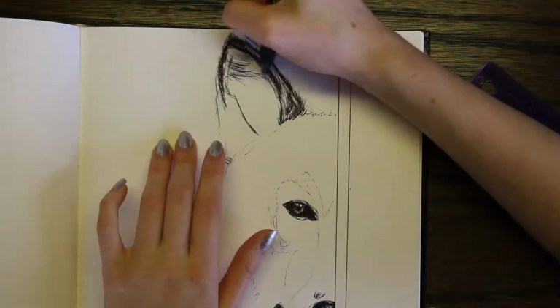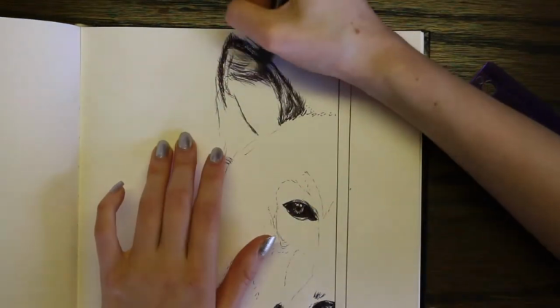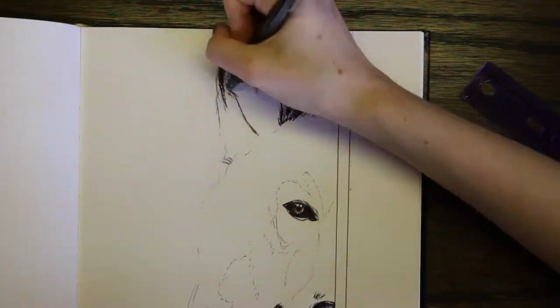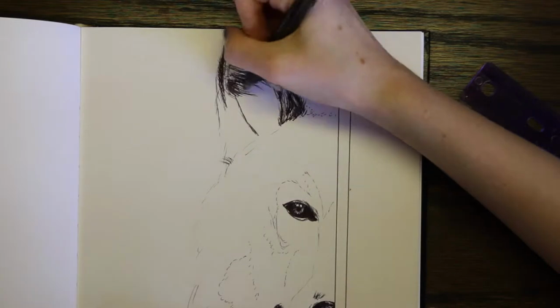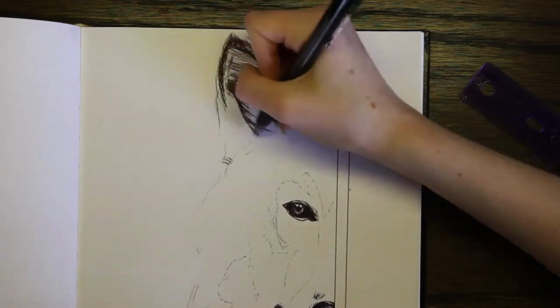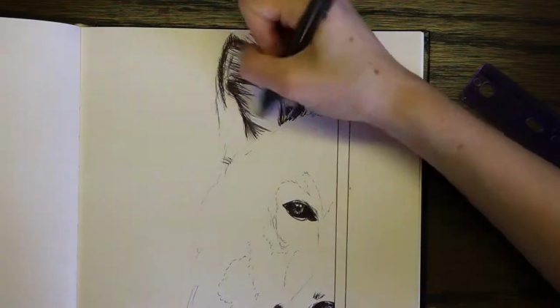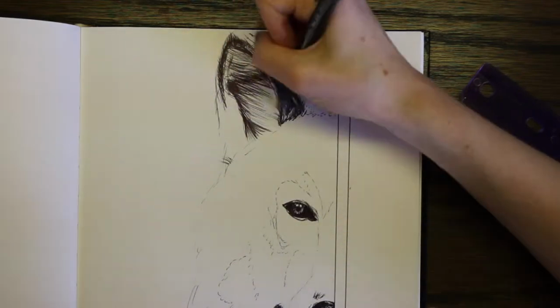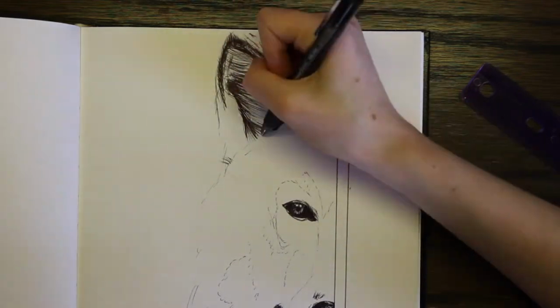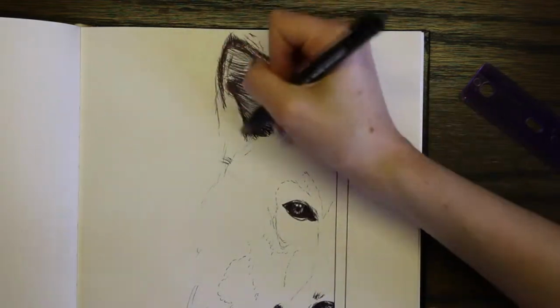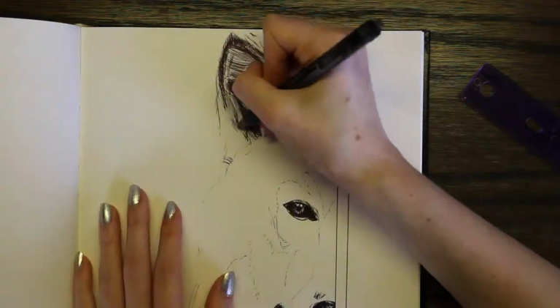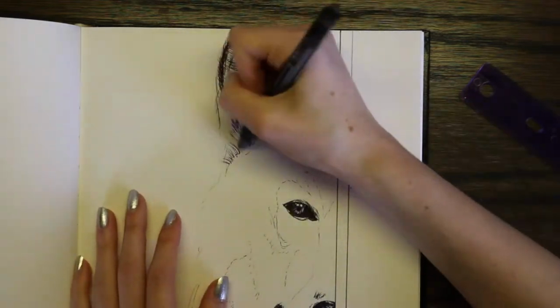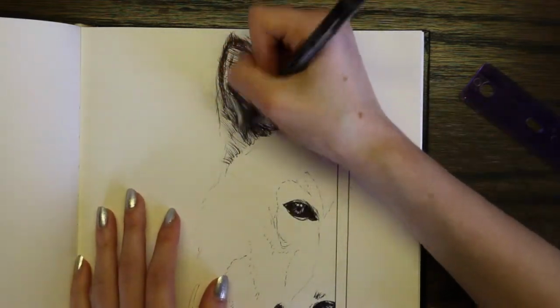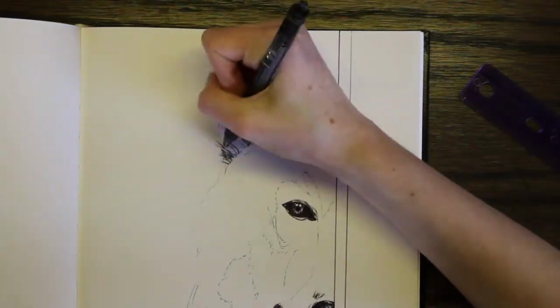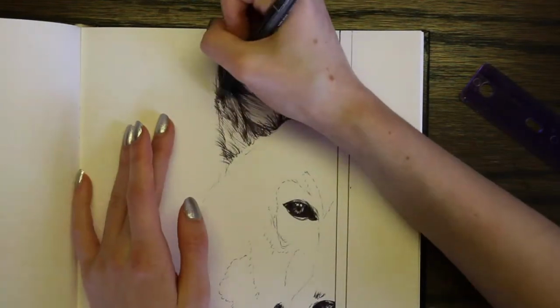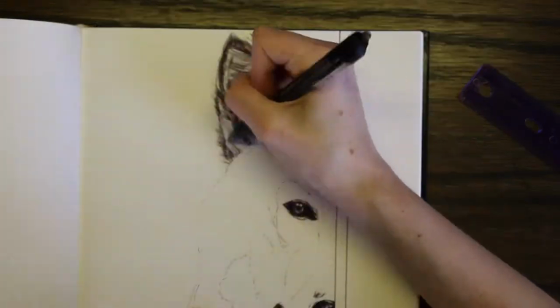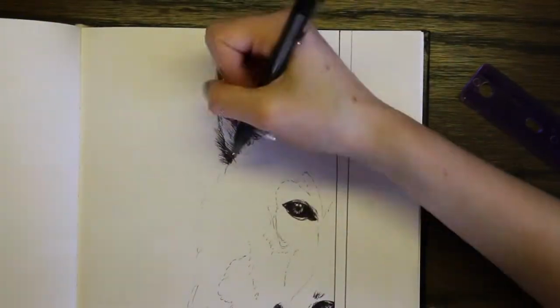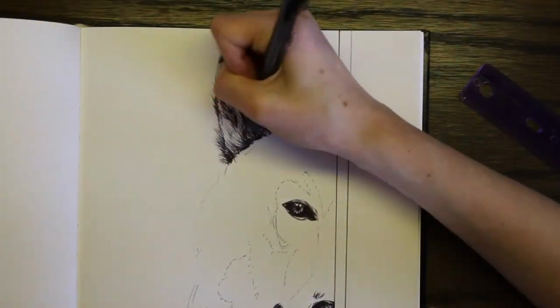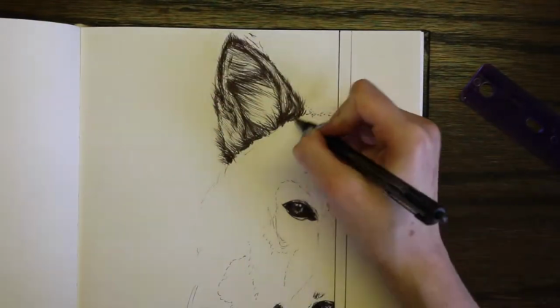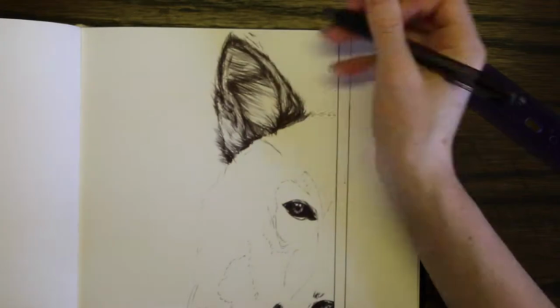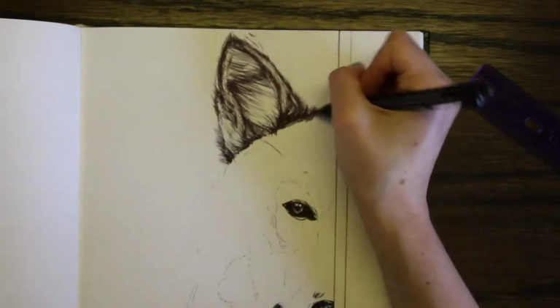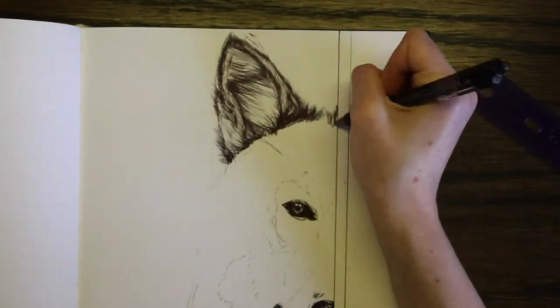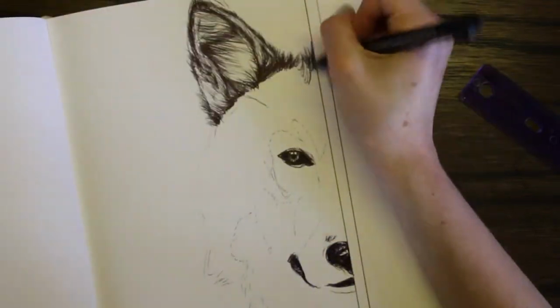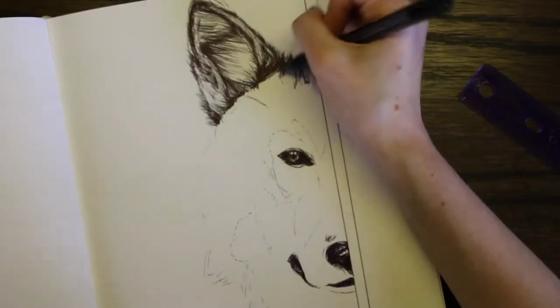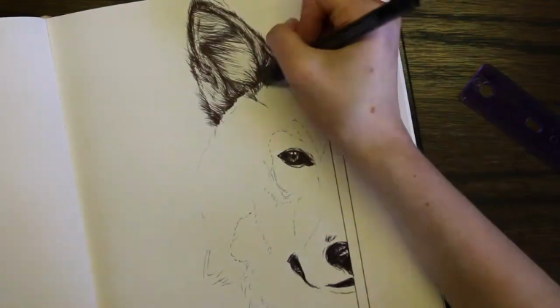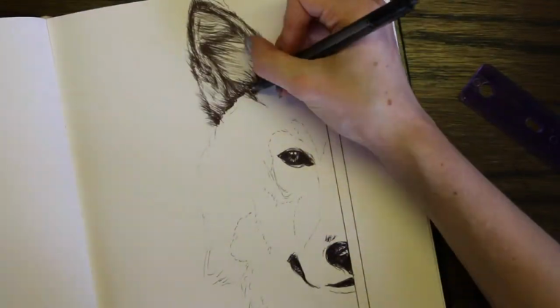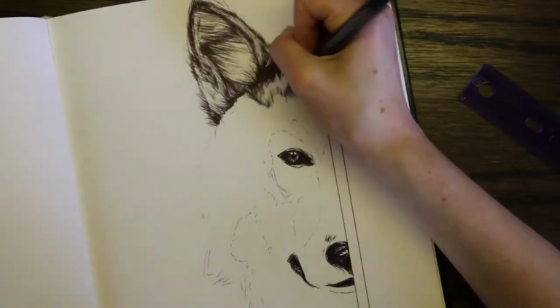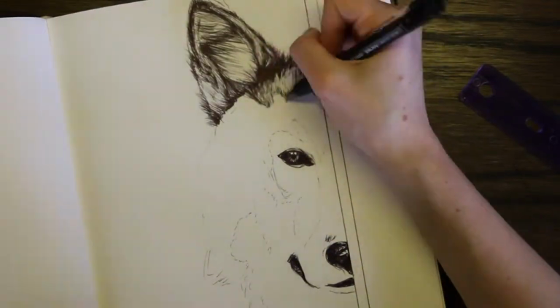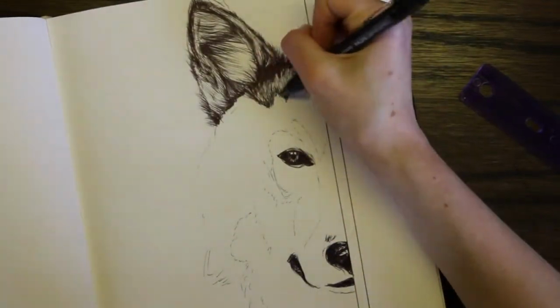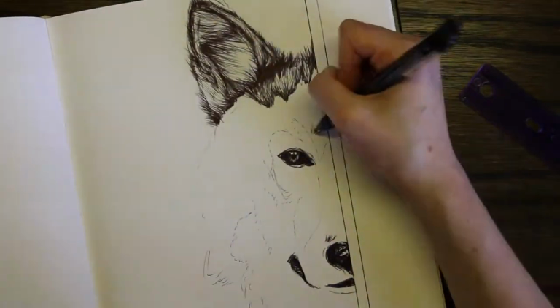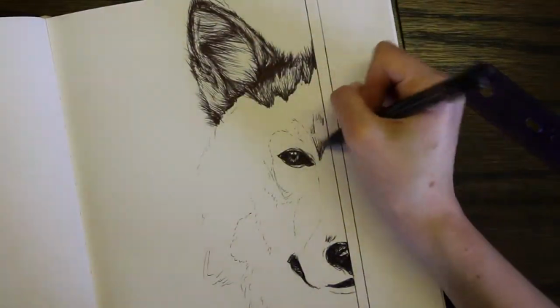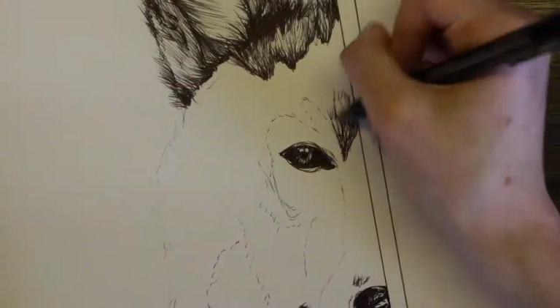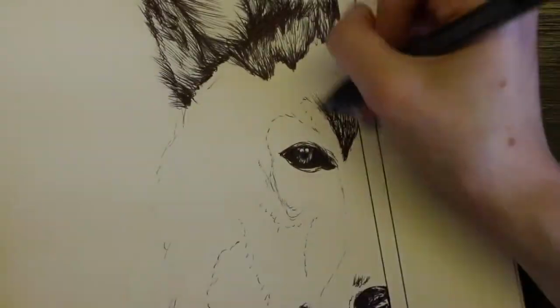So I decided on drawing a husky, slash like wolf, because I really like huskies and I think they're really cute. I thought it would be a lot of fun just doing the fur and all that with a ballpoint pen.